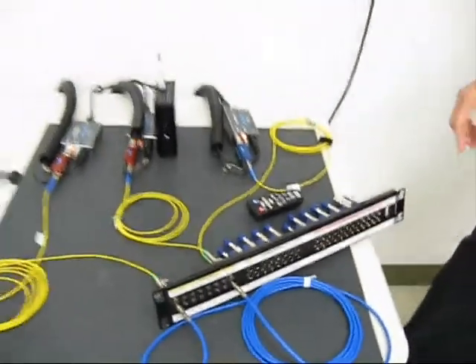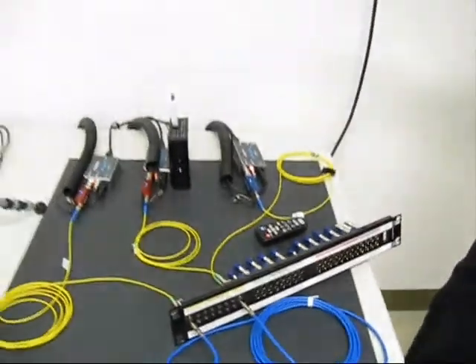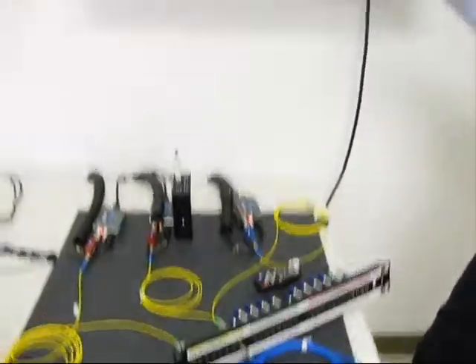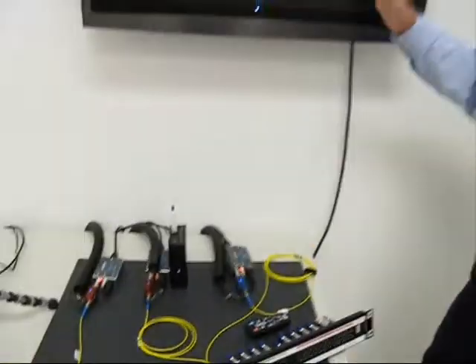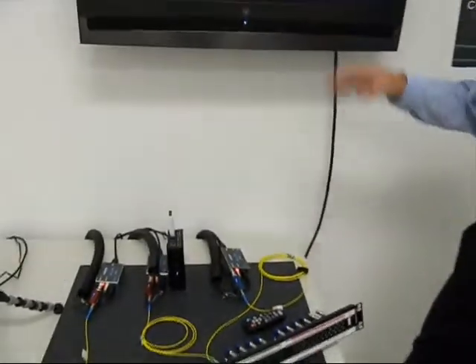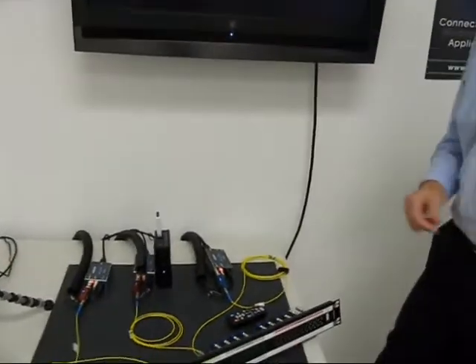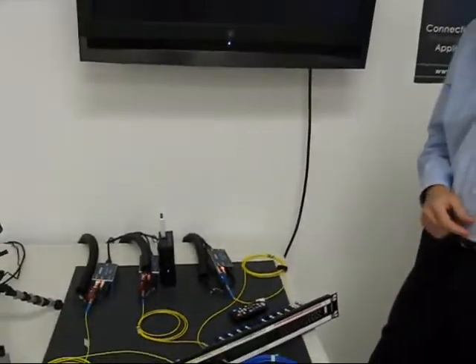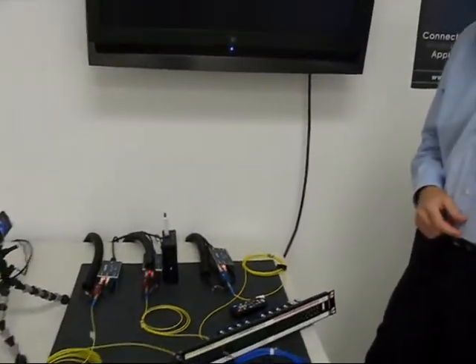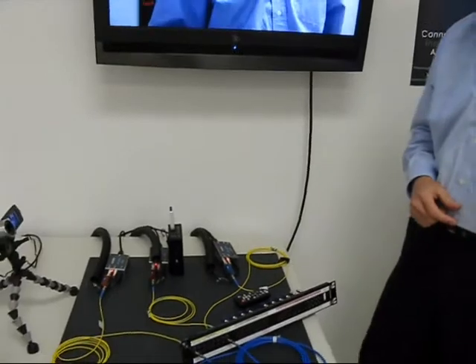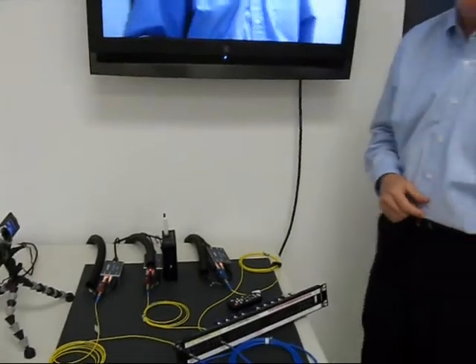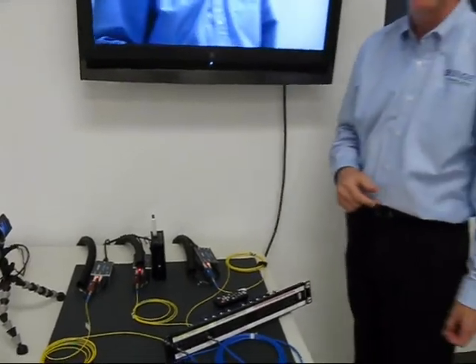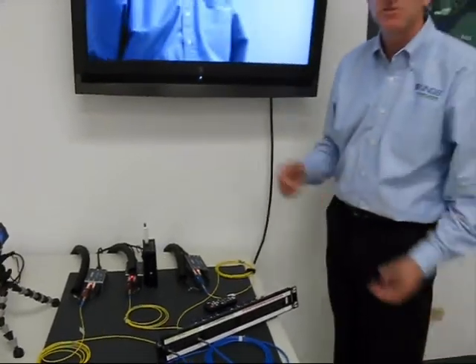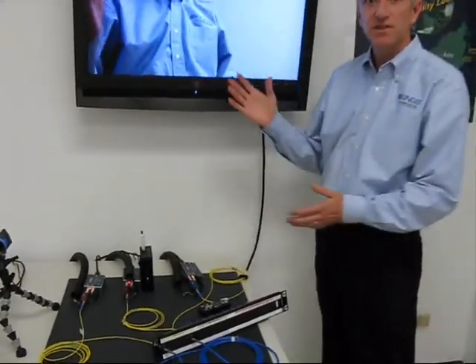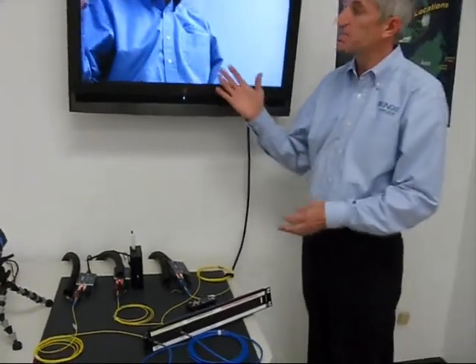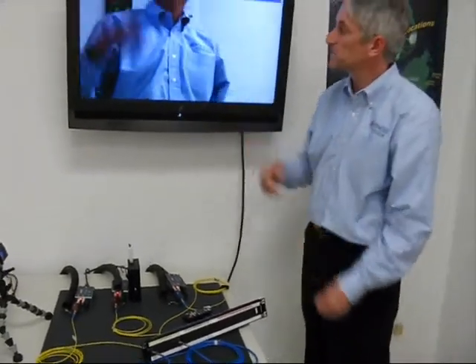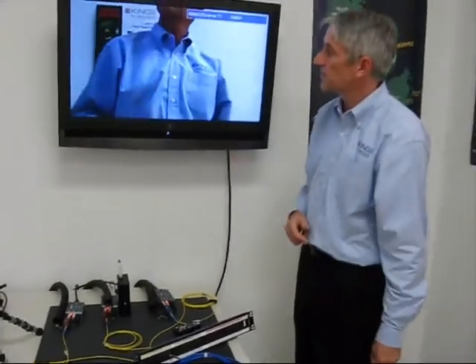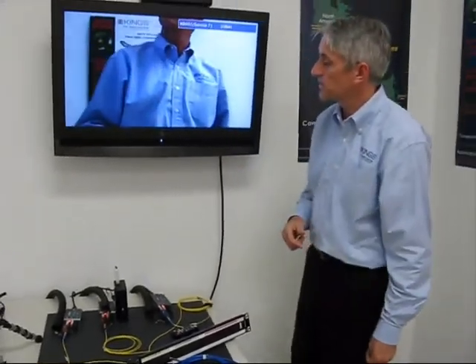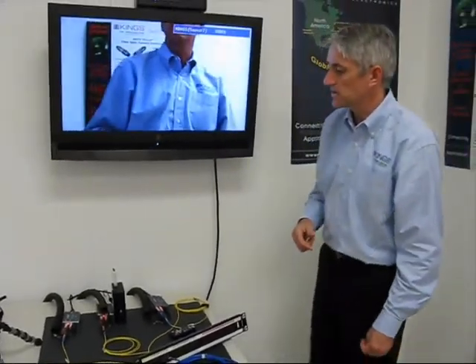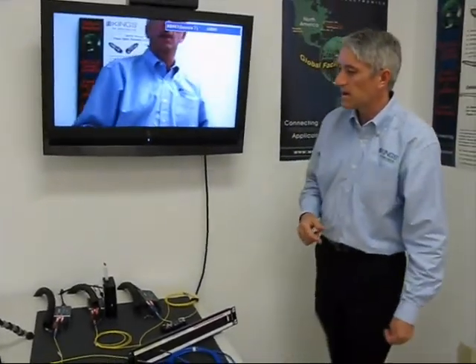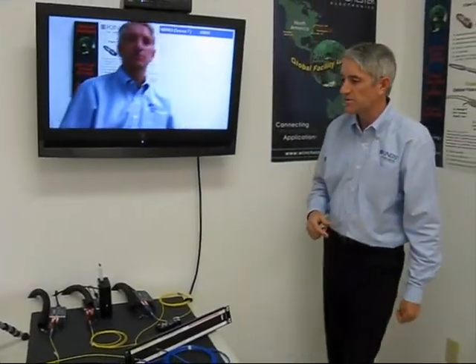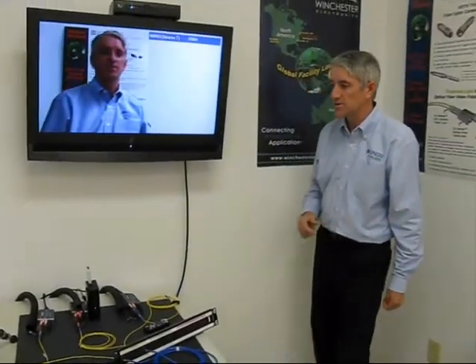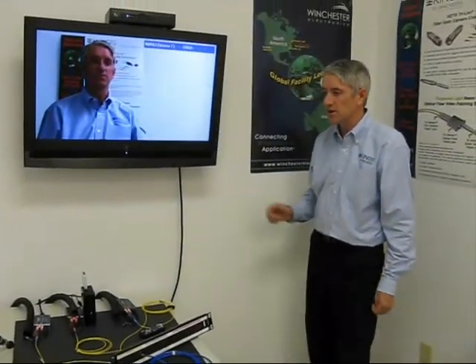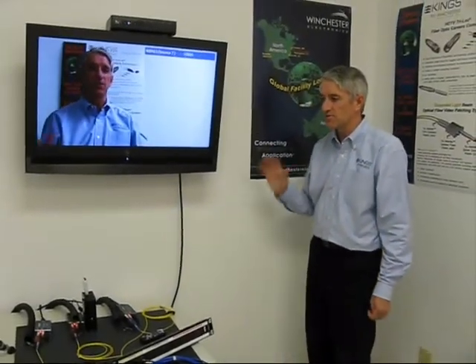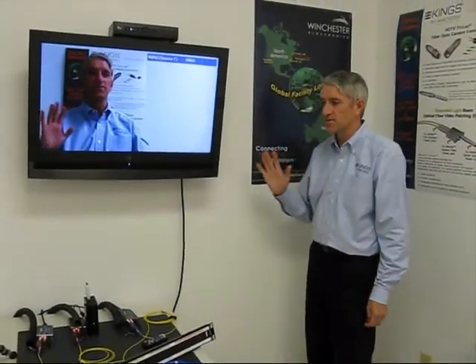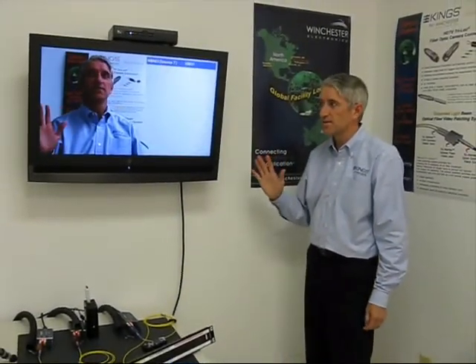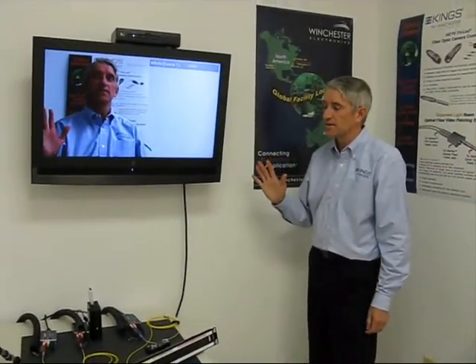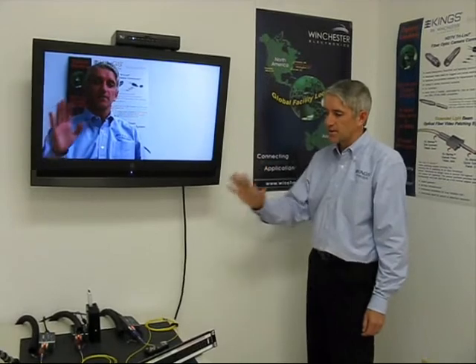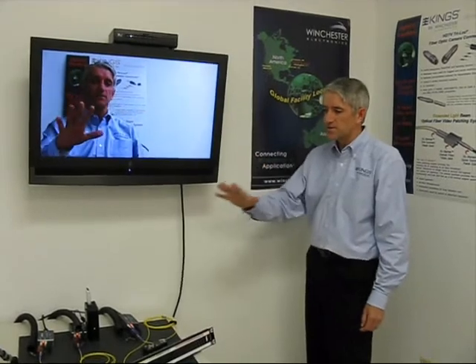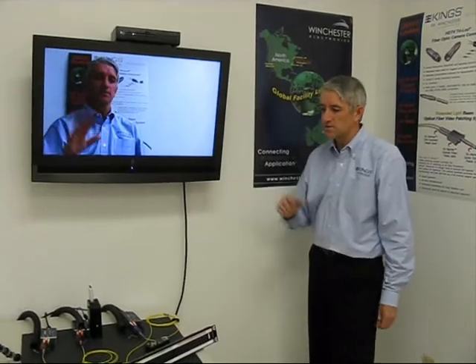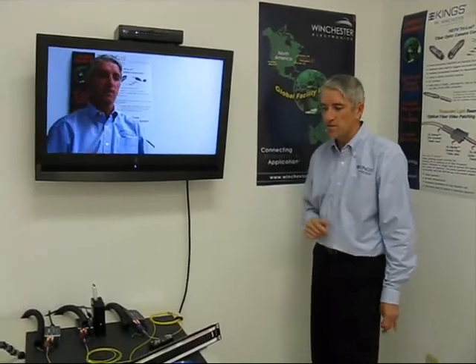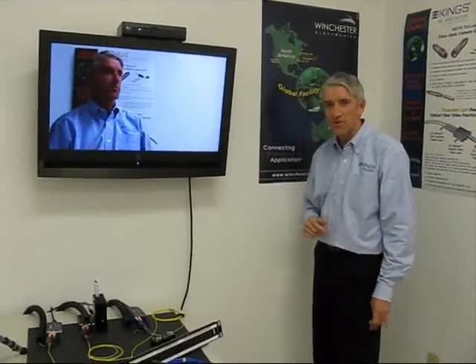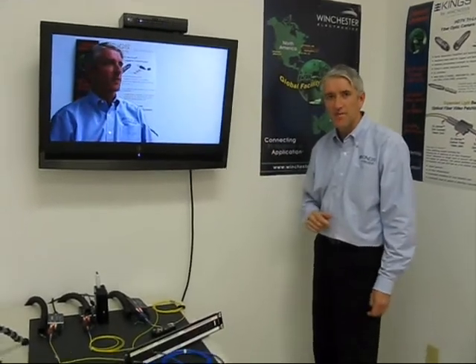The conversion takes a while to synchronise, but basically you'll see that the picture comes up — and that's the live image of the HD signal coming from the camera.